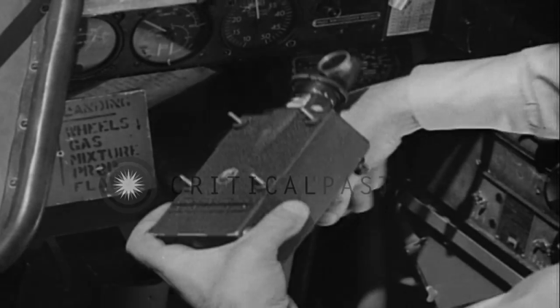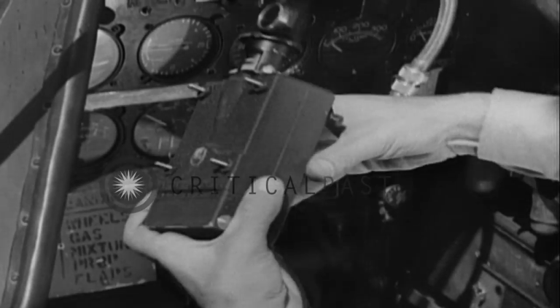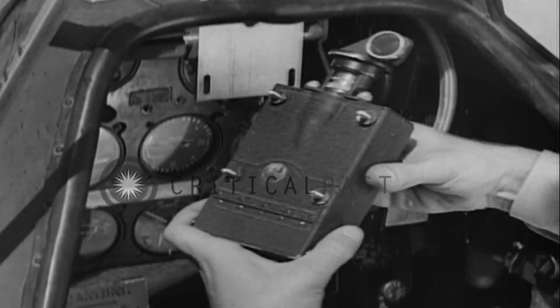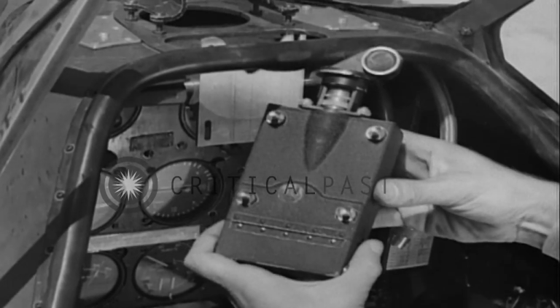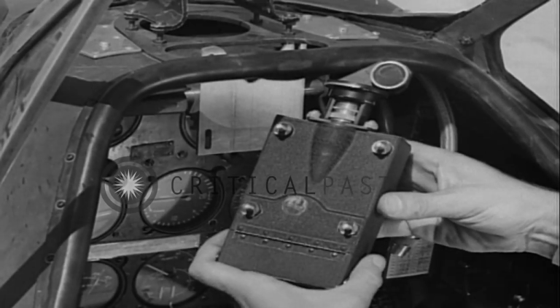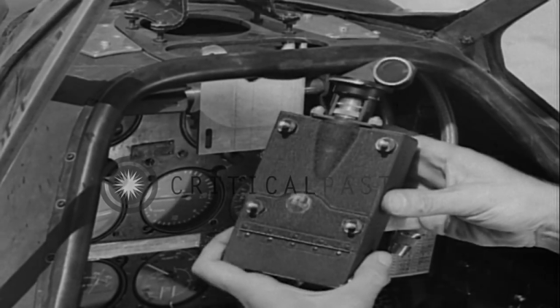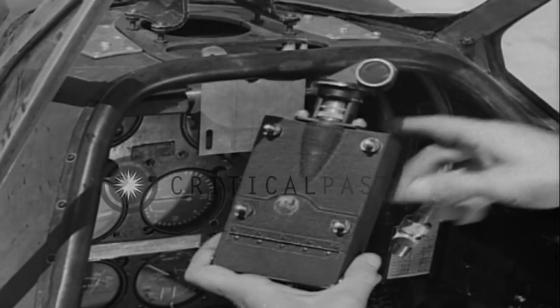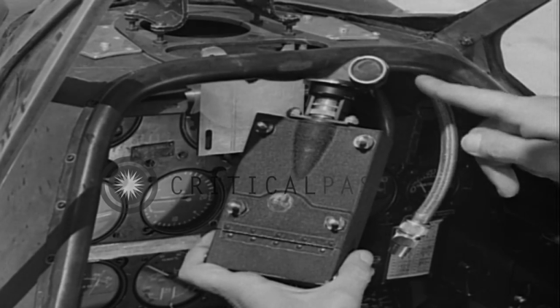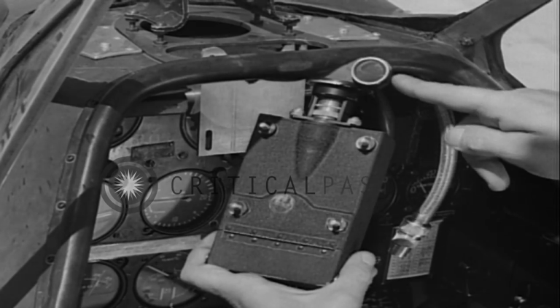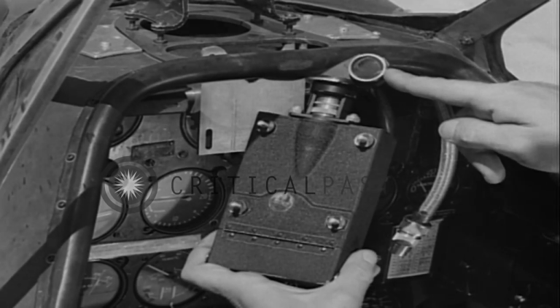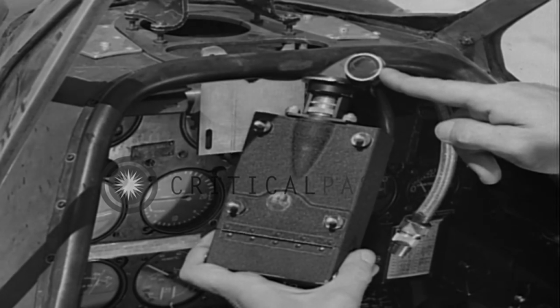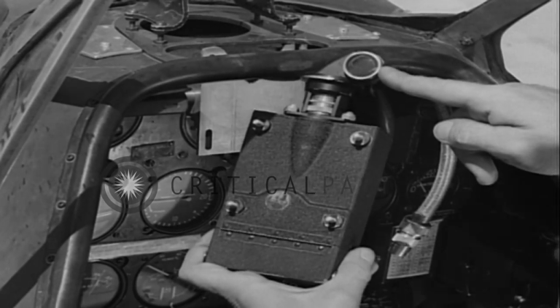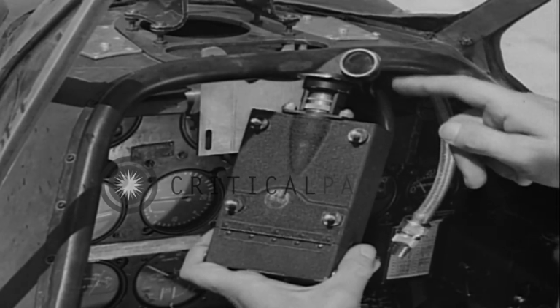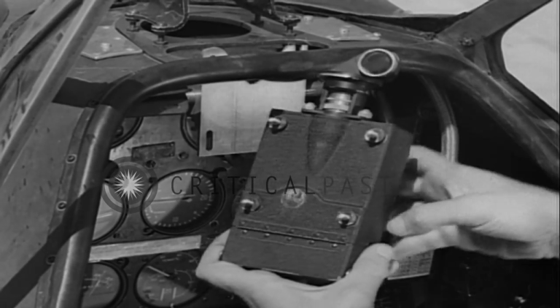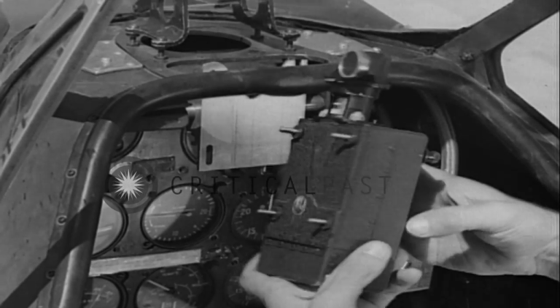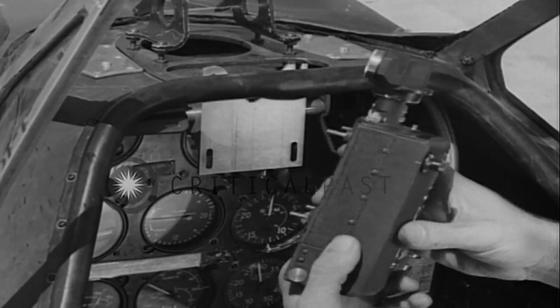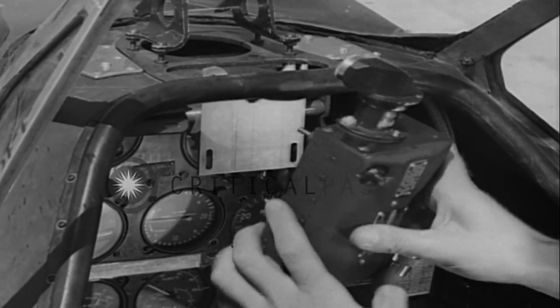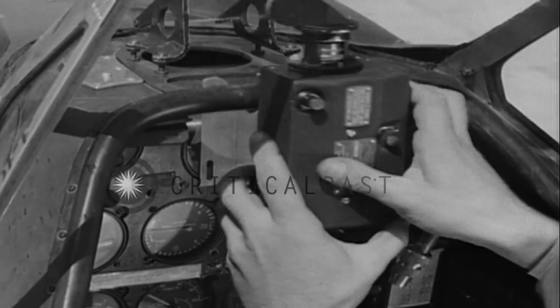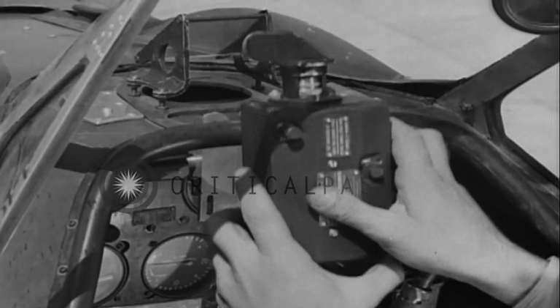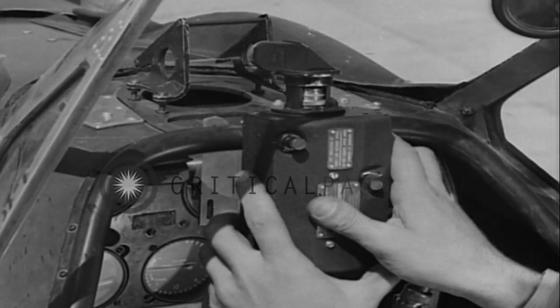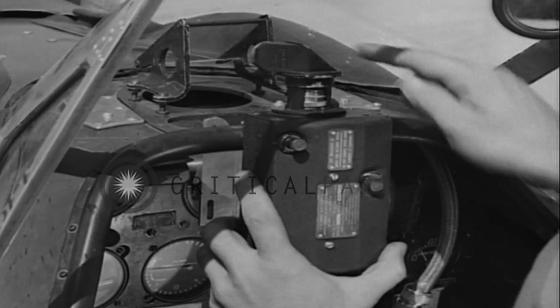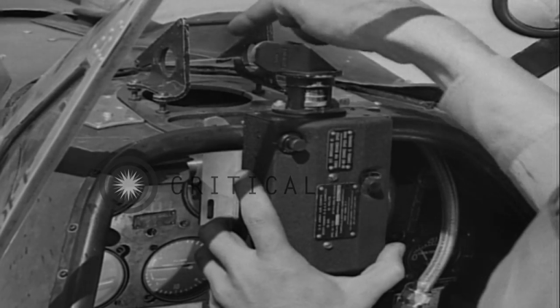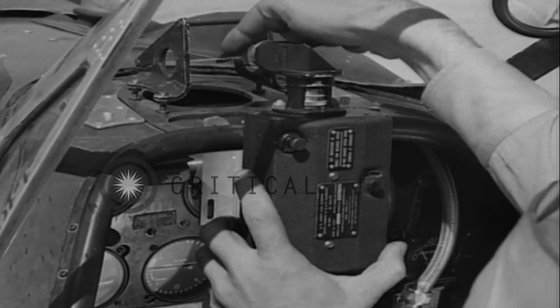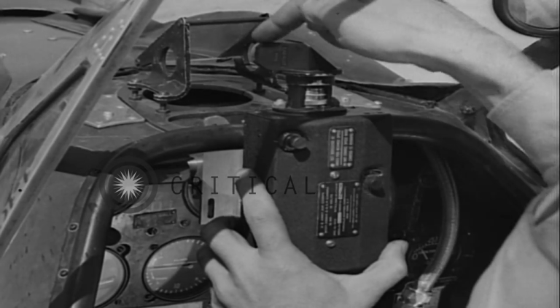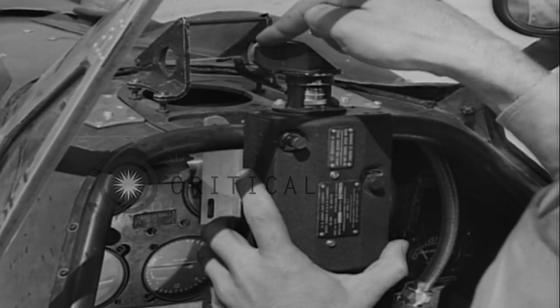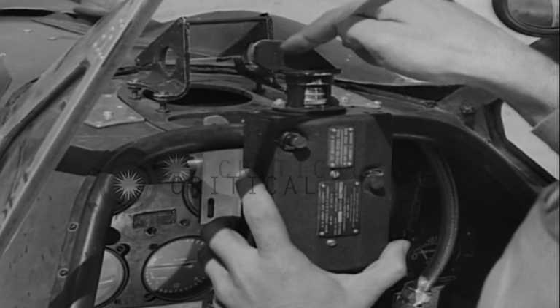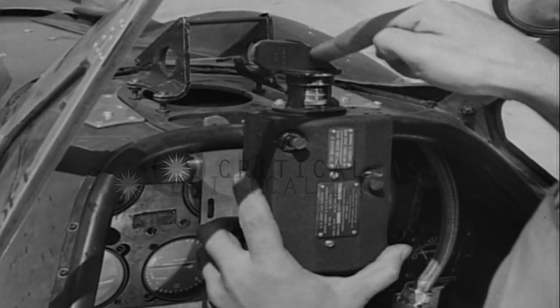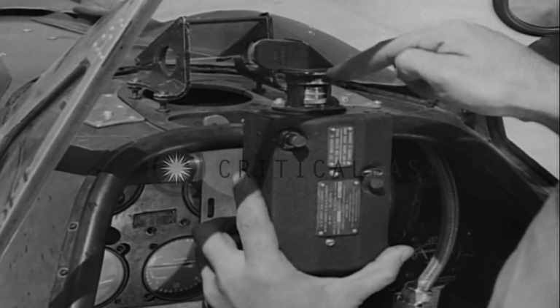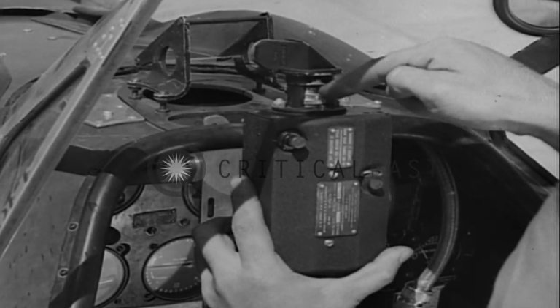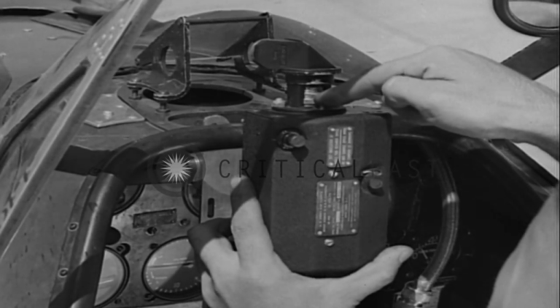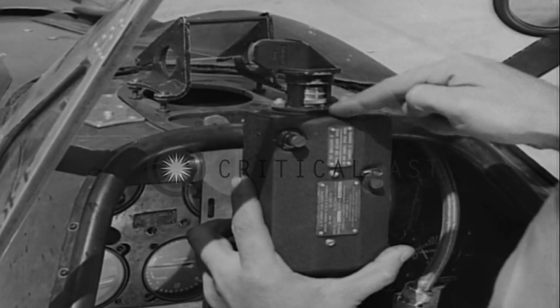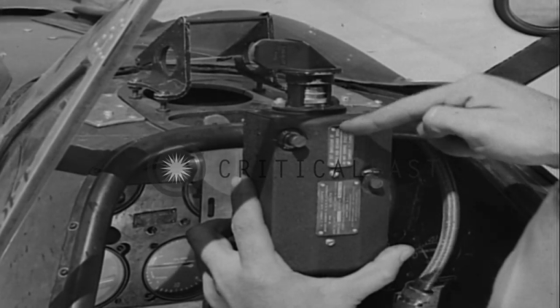The gun camera must be aligned with the 90-degree erector system to photograph through the gun sight reflector at right angles to the camera's mounted position. Thus, it will take pictures of the reticle image as well as the target.